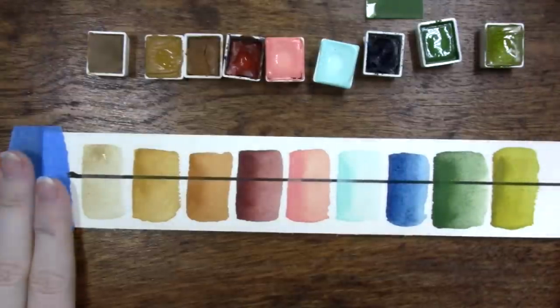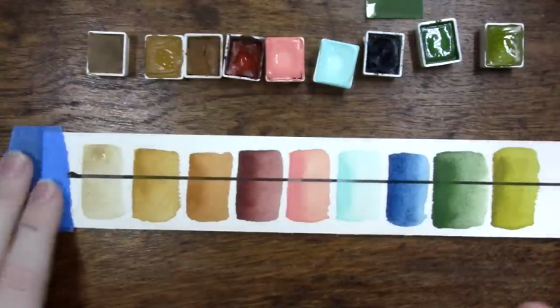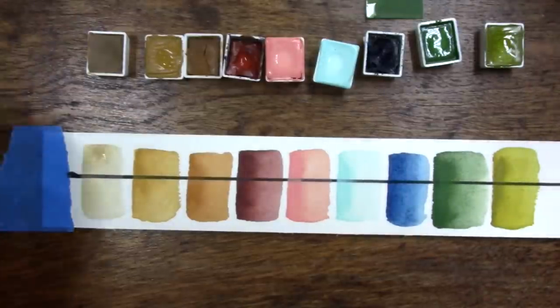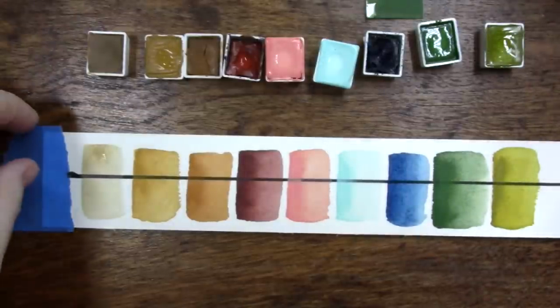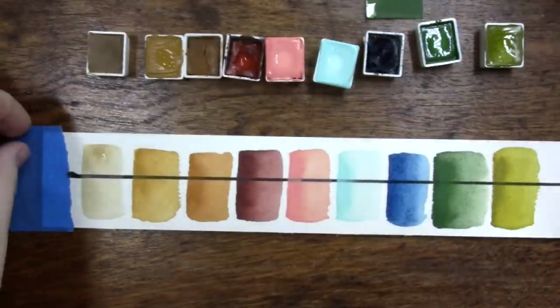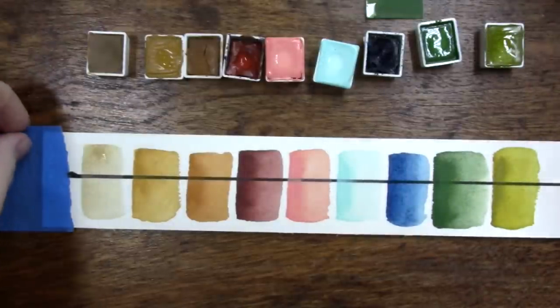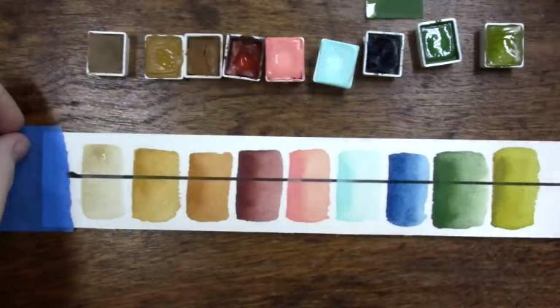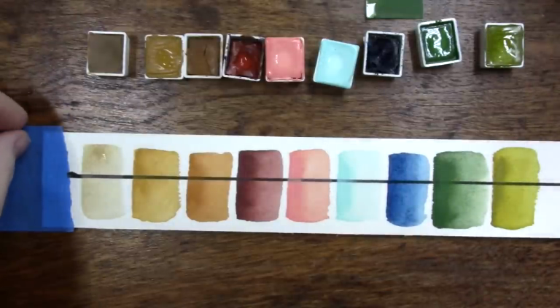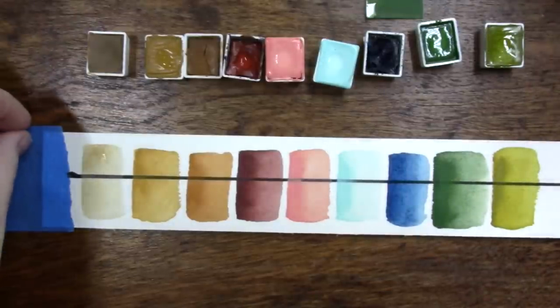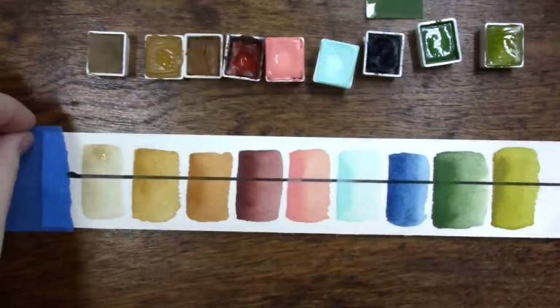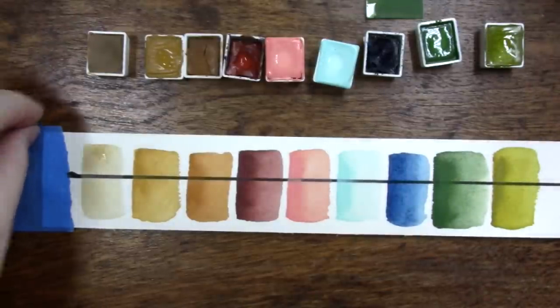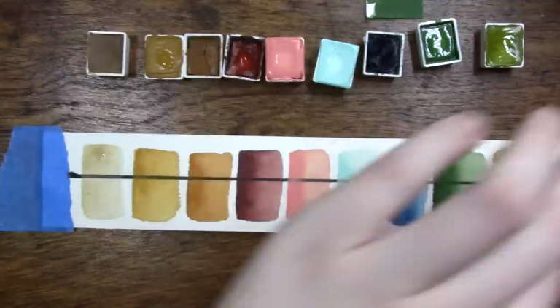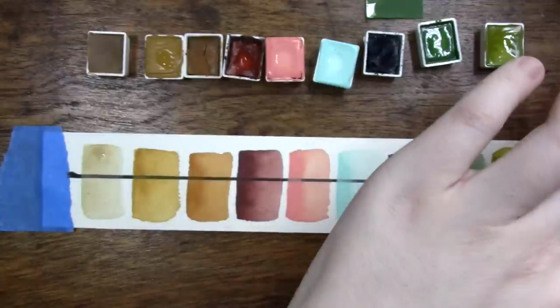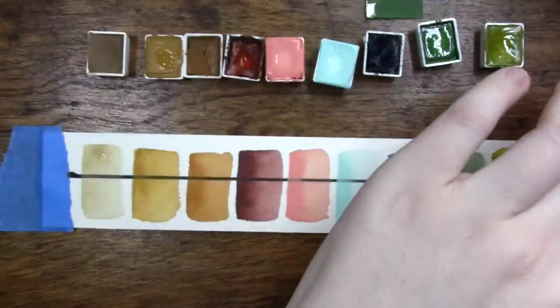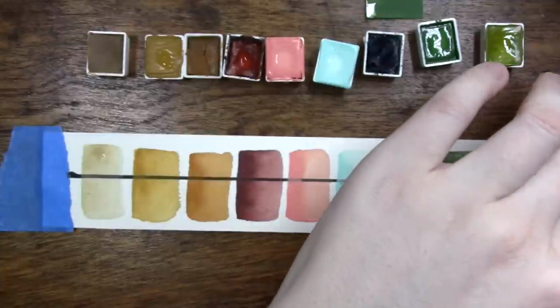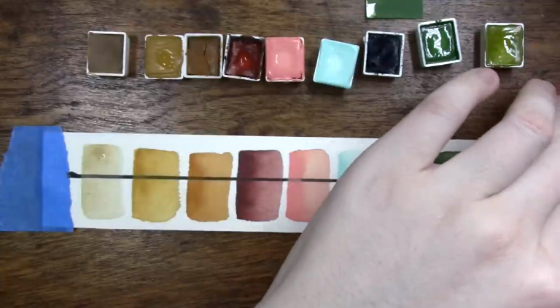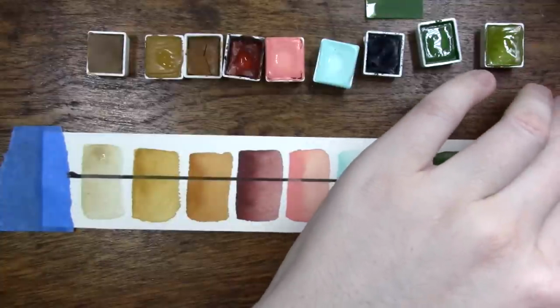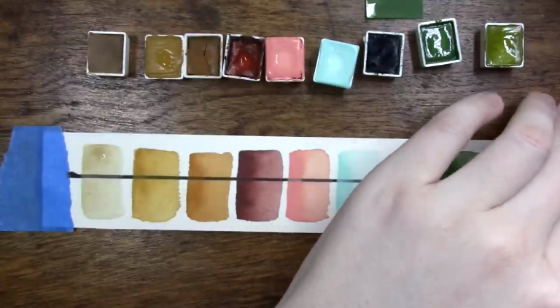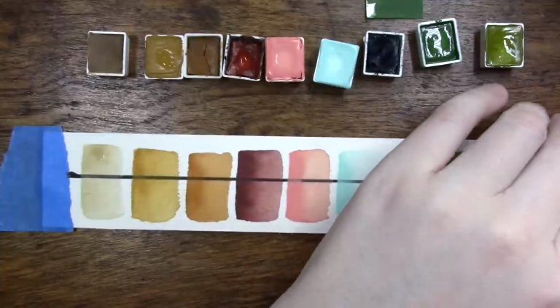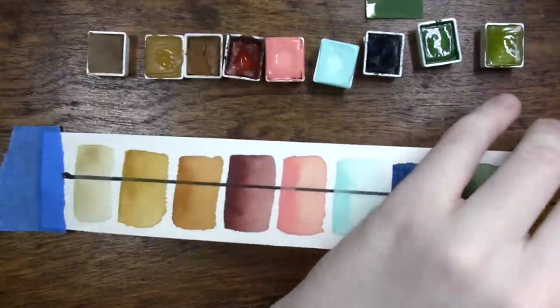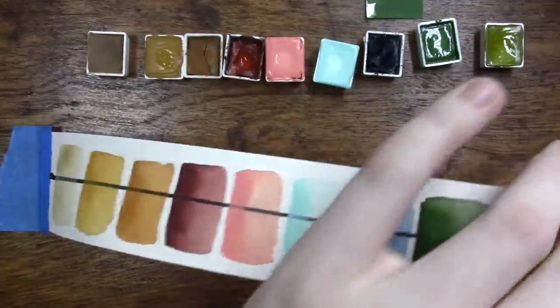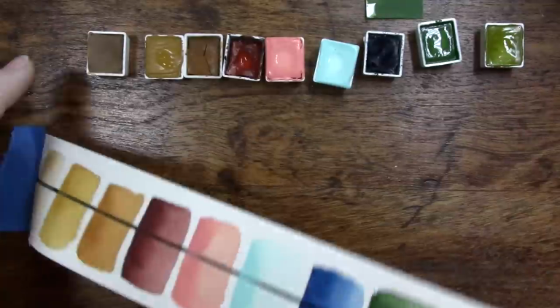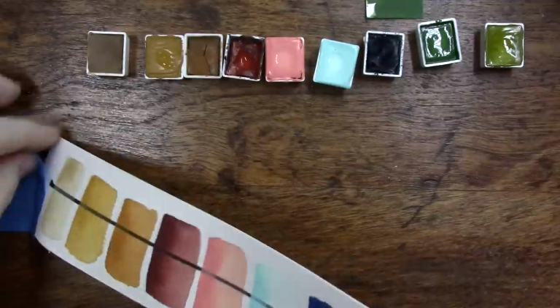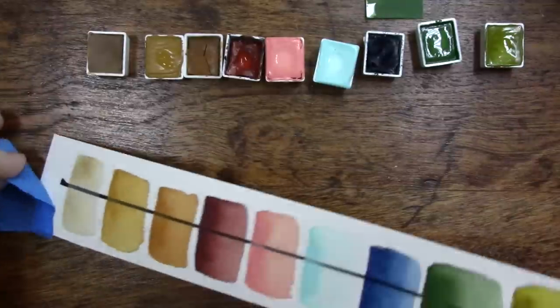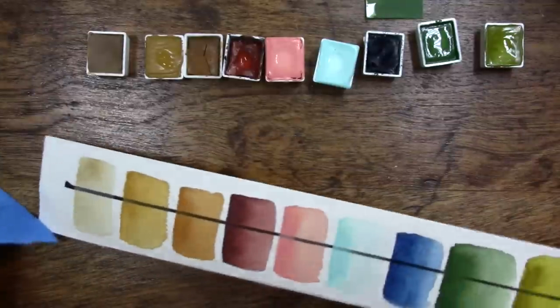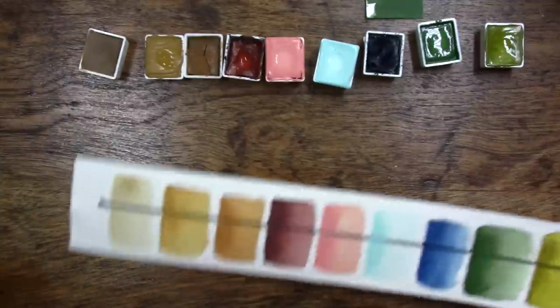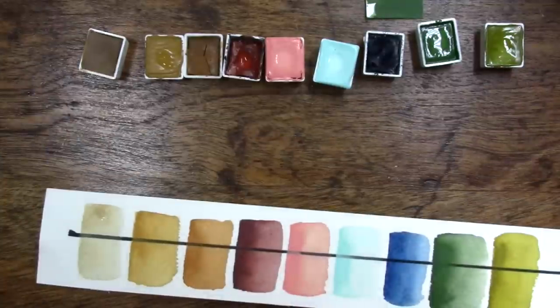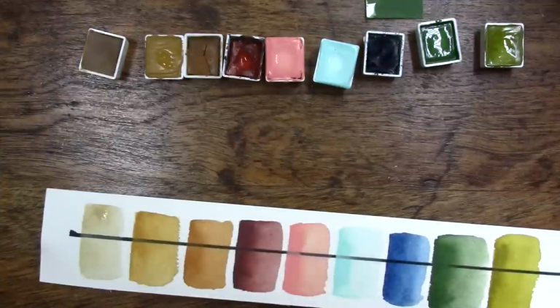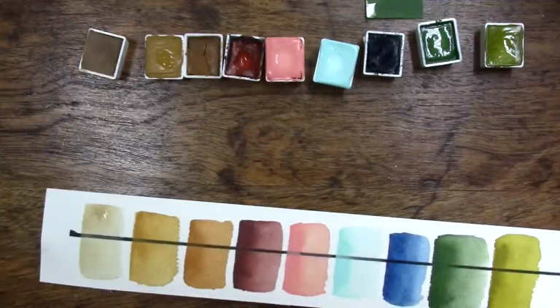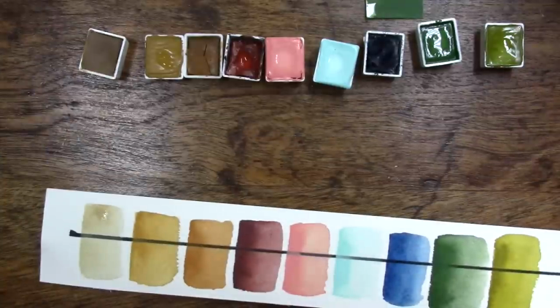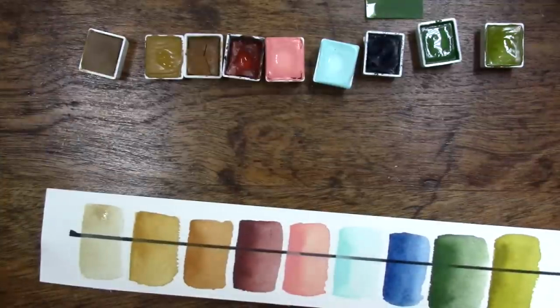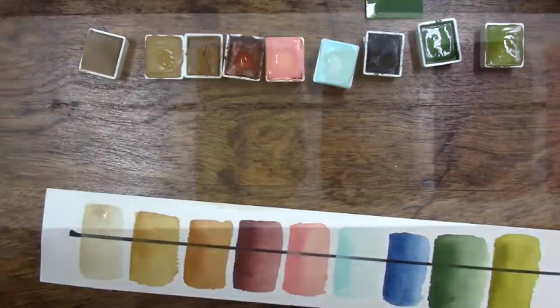Alright, I've let these kind of naturally dry here — I didn't rush them with the heat tool or anything. Let me go ahead and lift them up and show you what they look like.